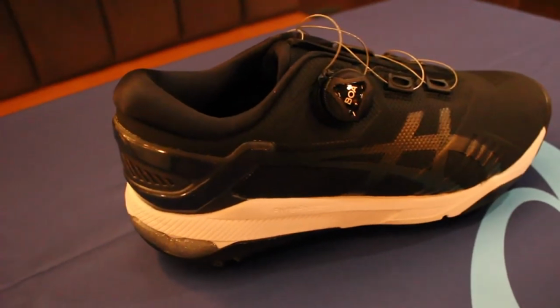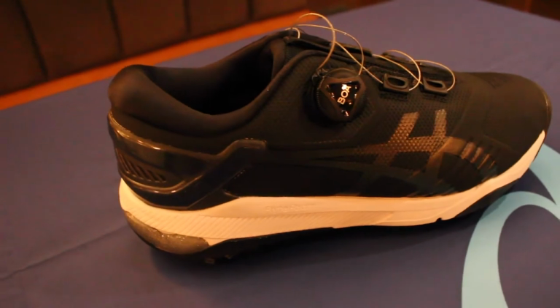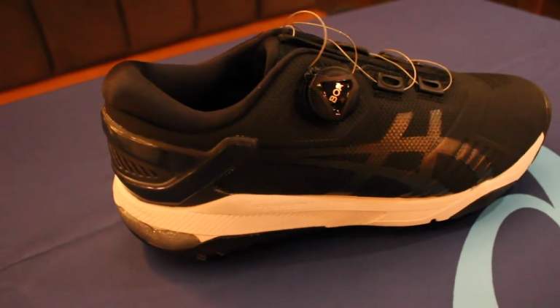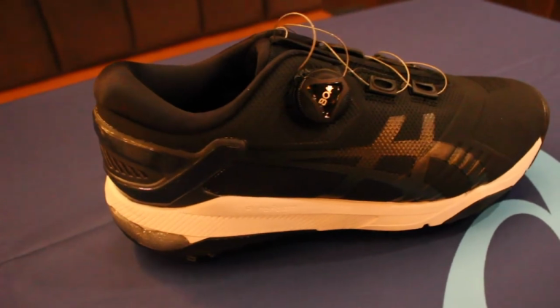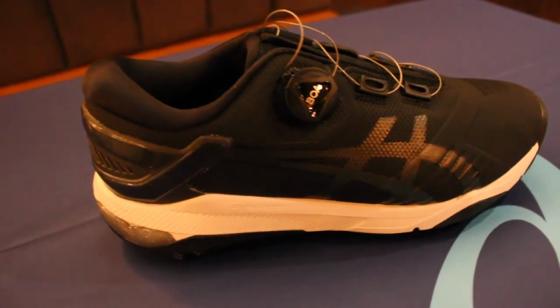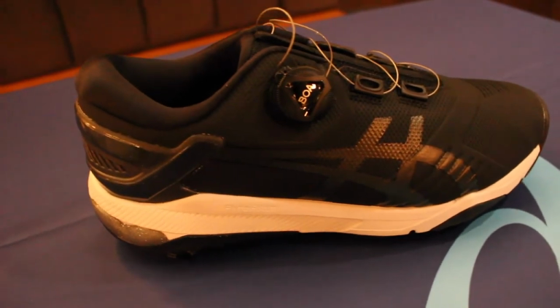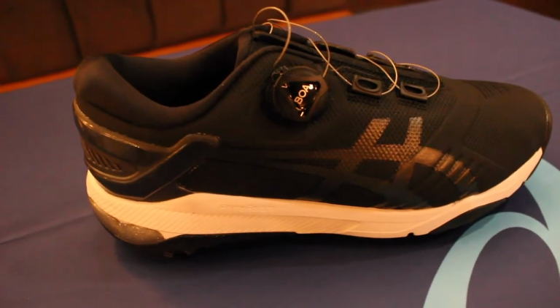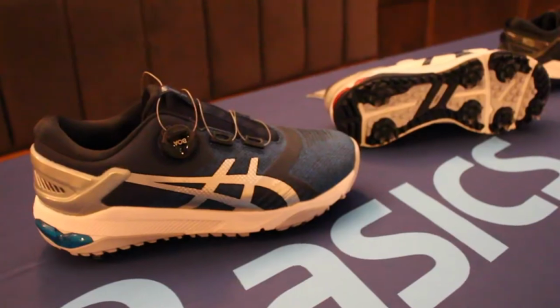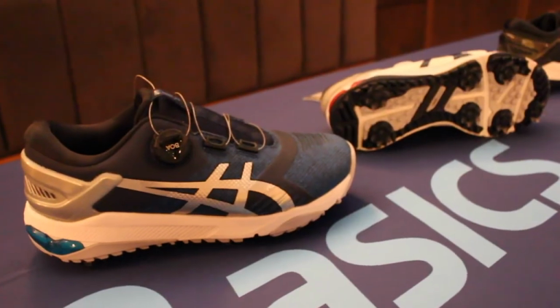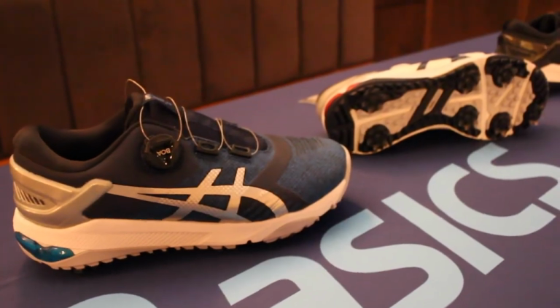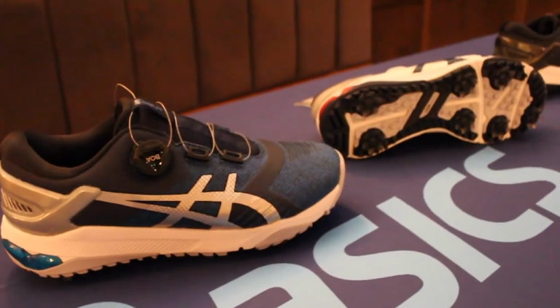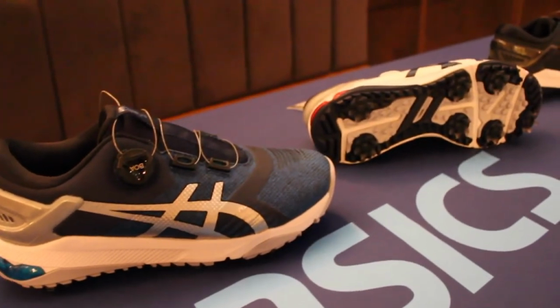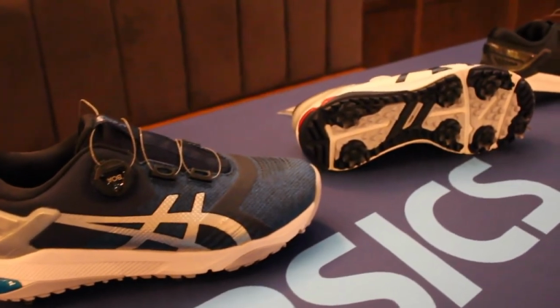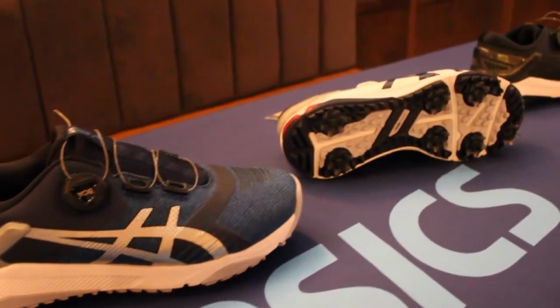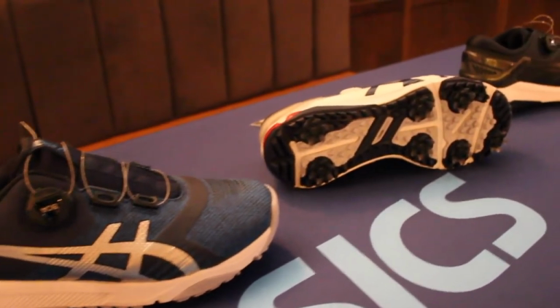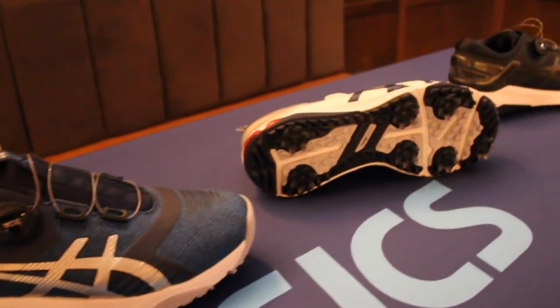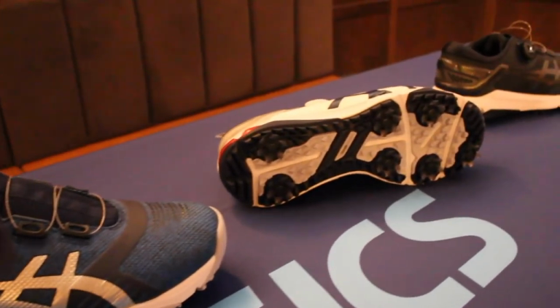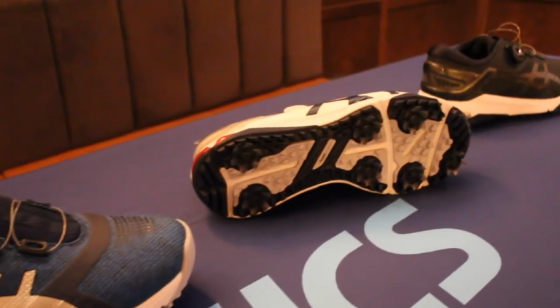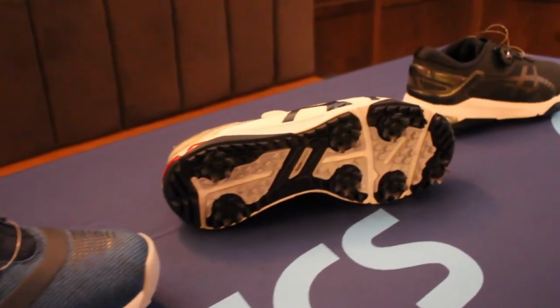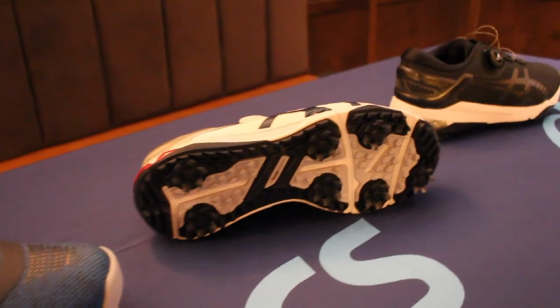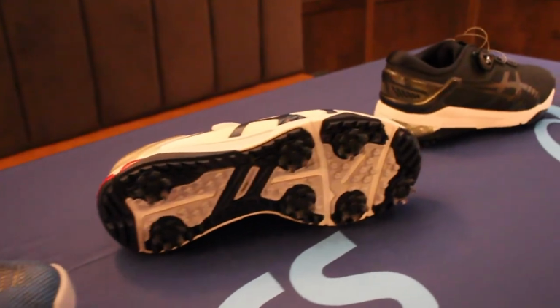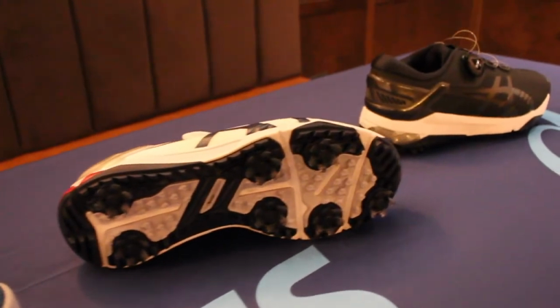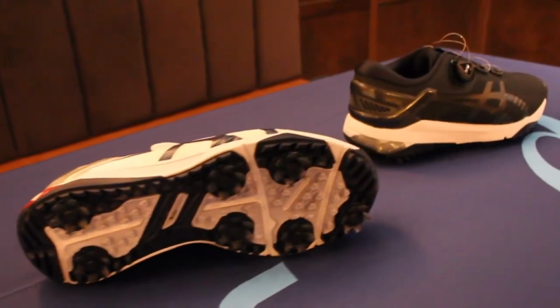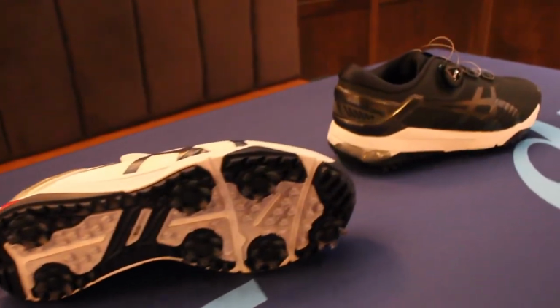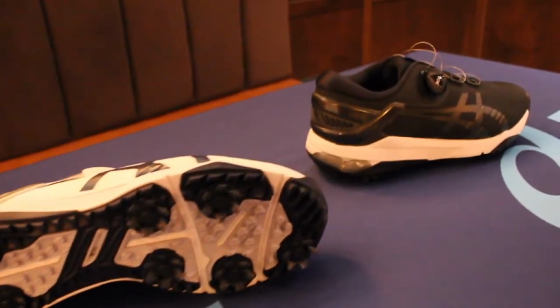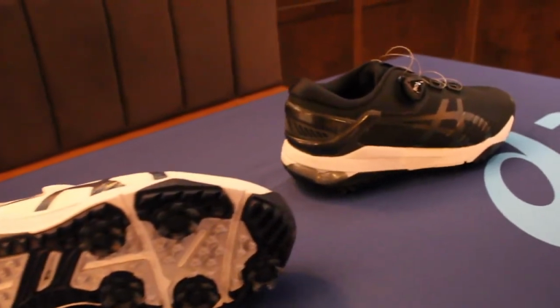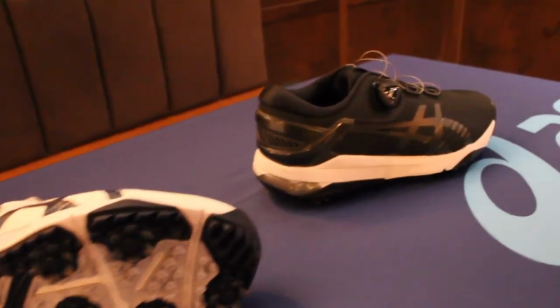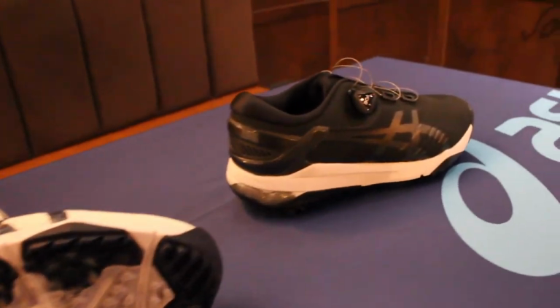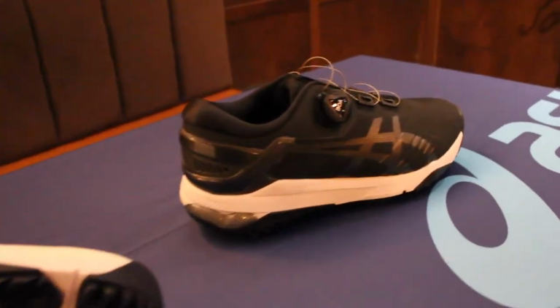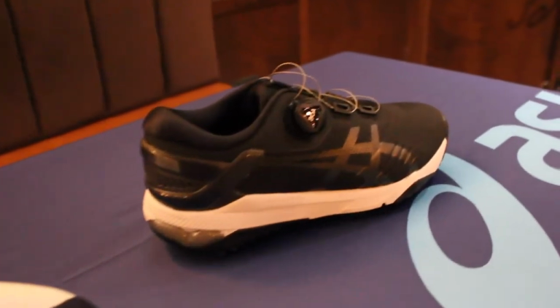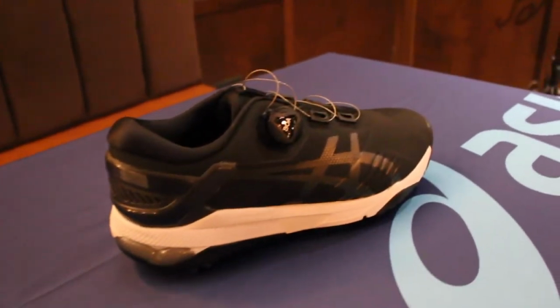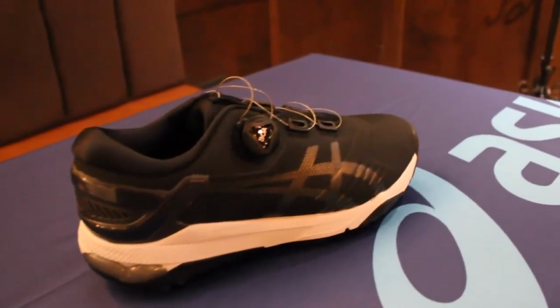This shoe comes in white navy grey, black grey white, and navy white silver. It wholesales for $144 and retails for $239.